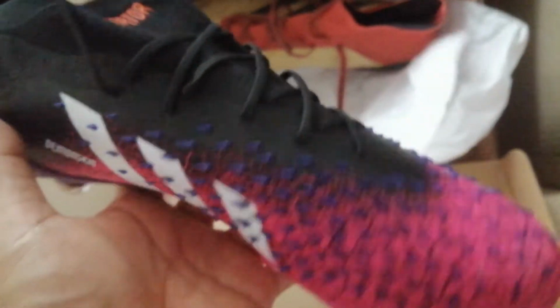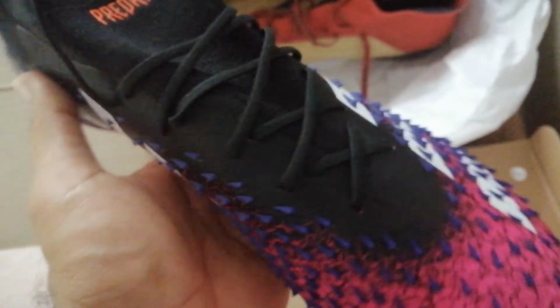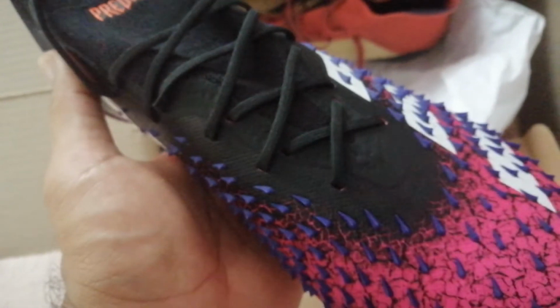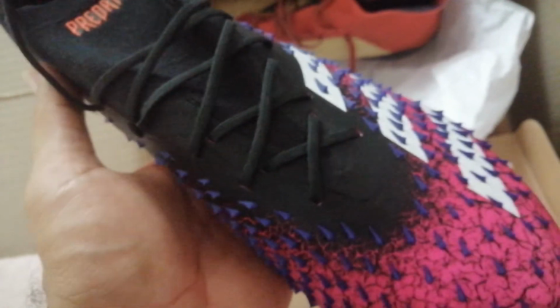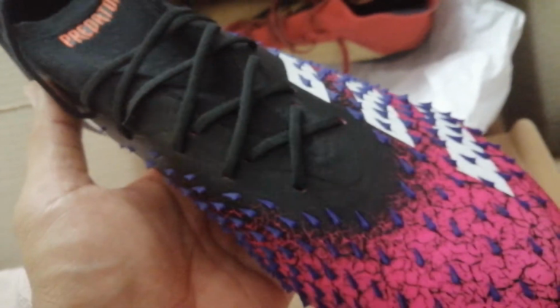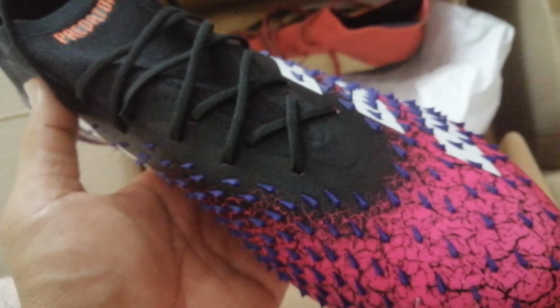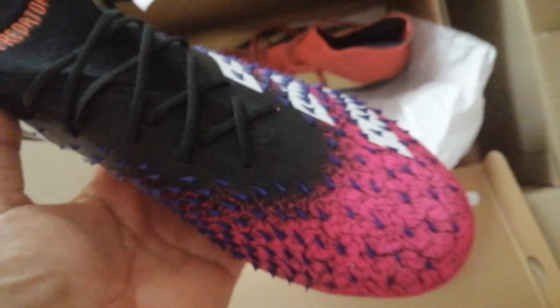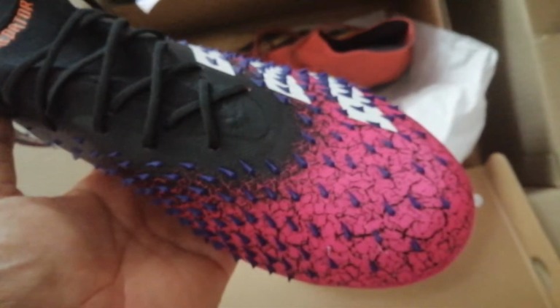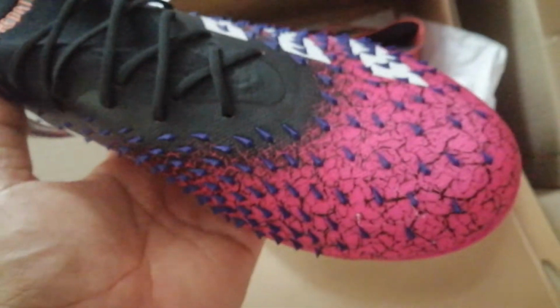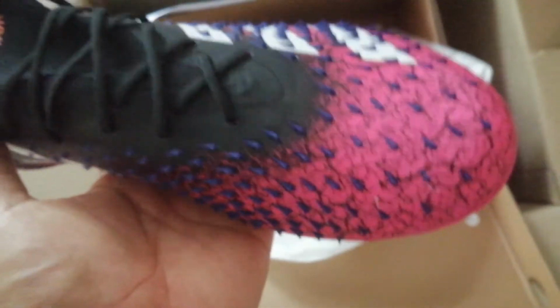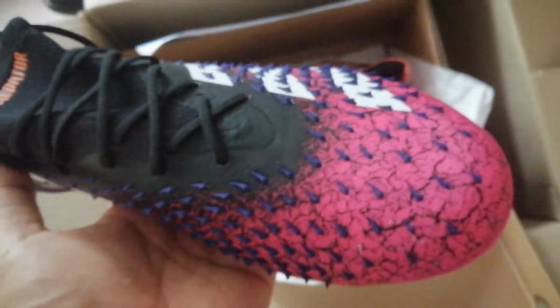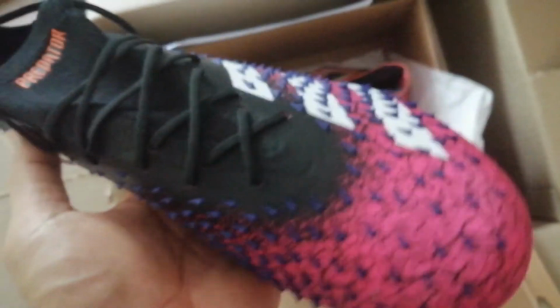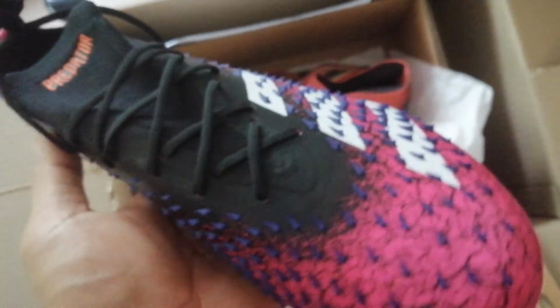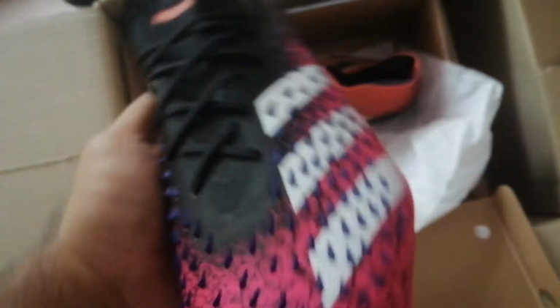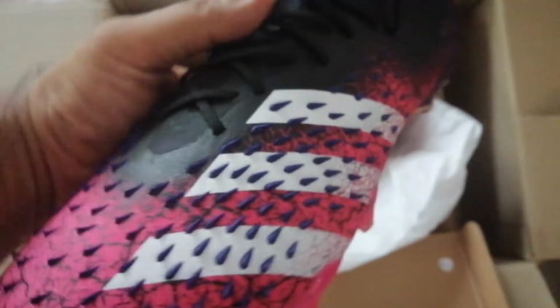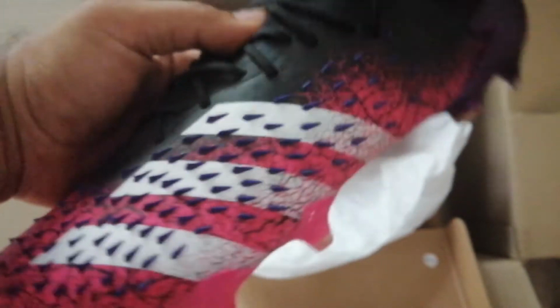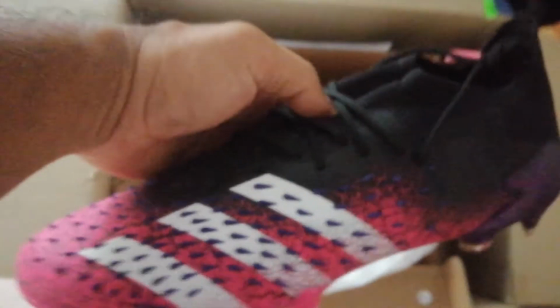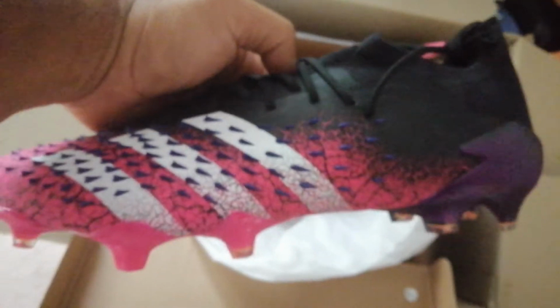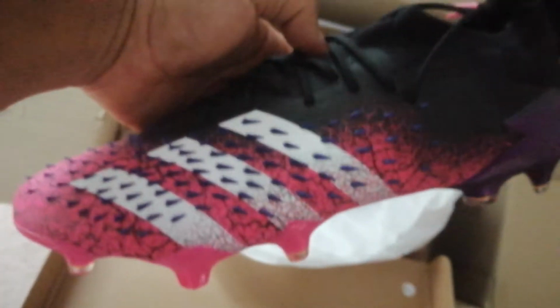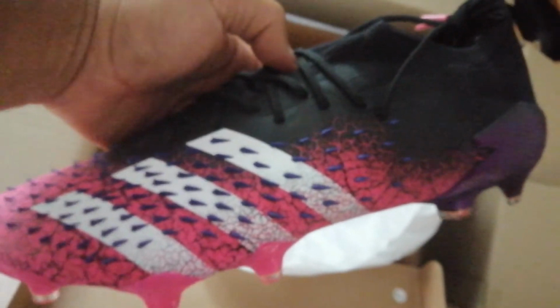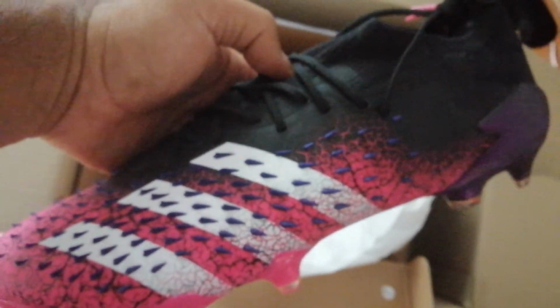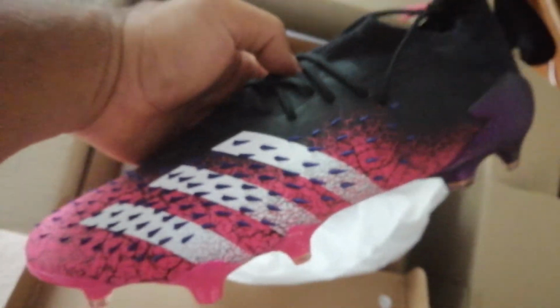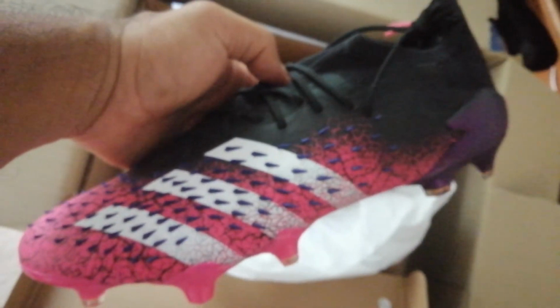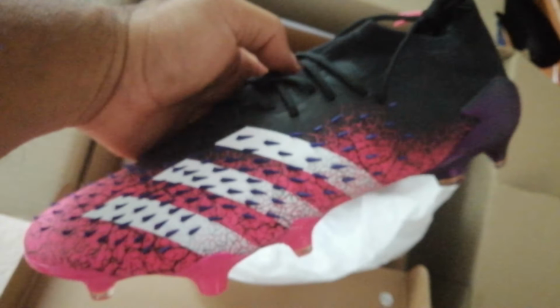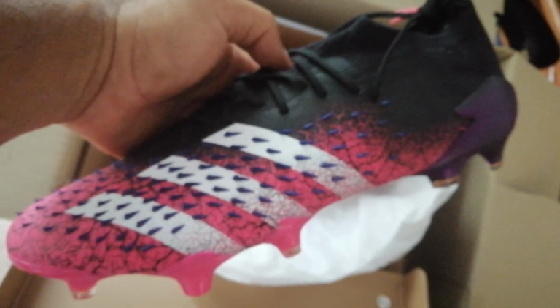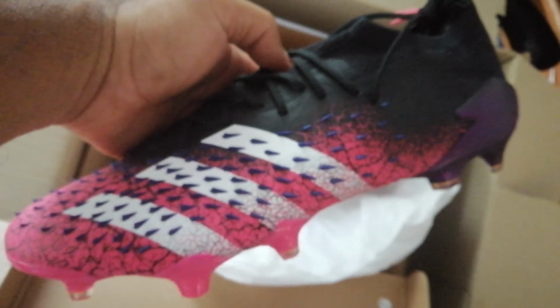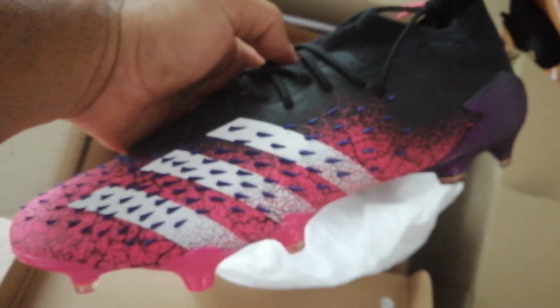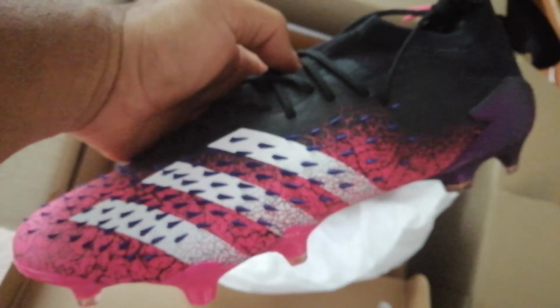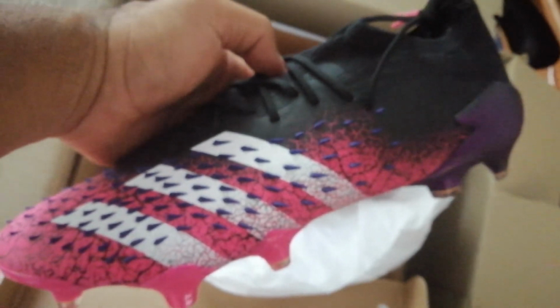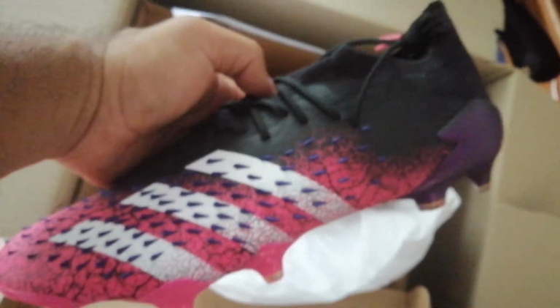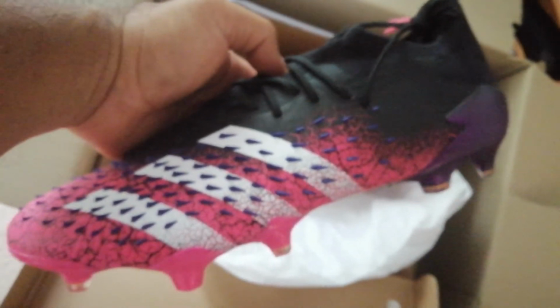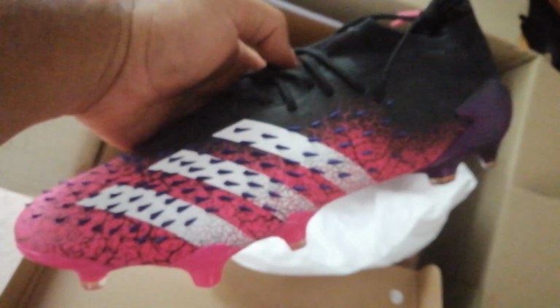There's the unboxing. Thanks again Jim Bob for making the shoe possible and making Hero's birthday a happy birthday.